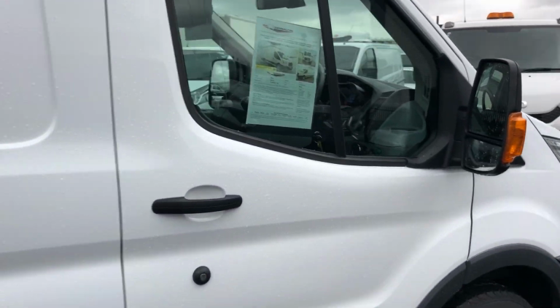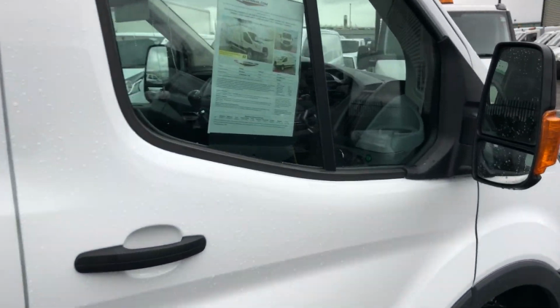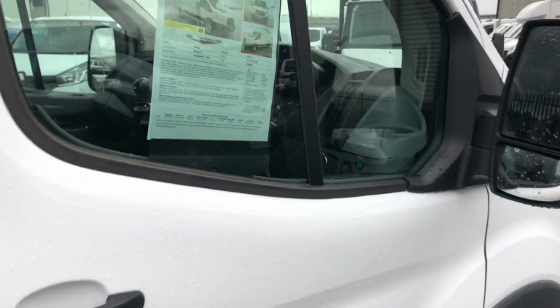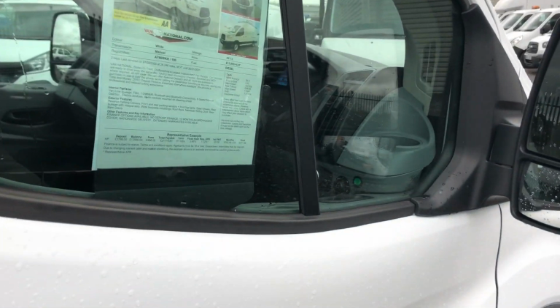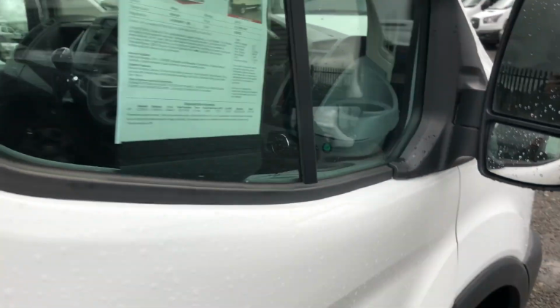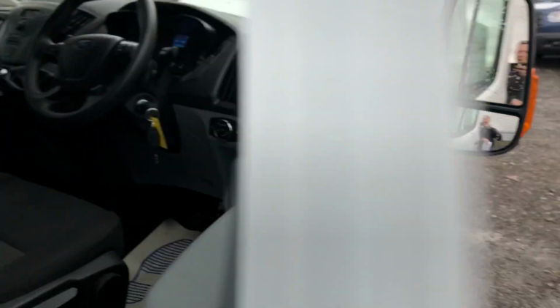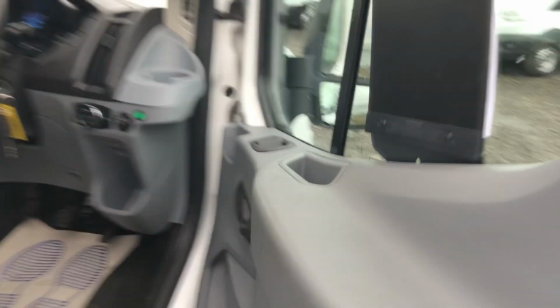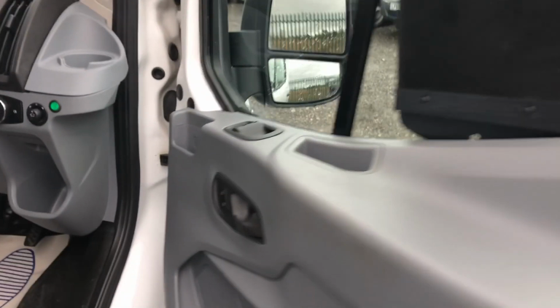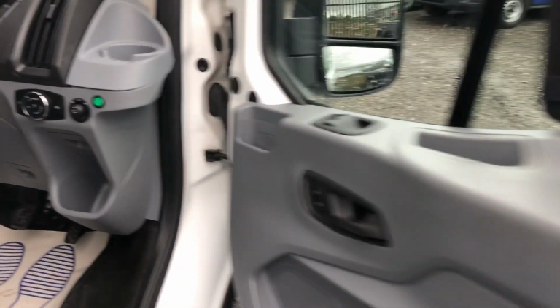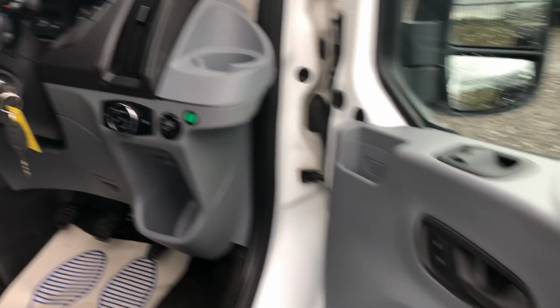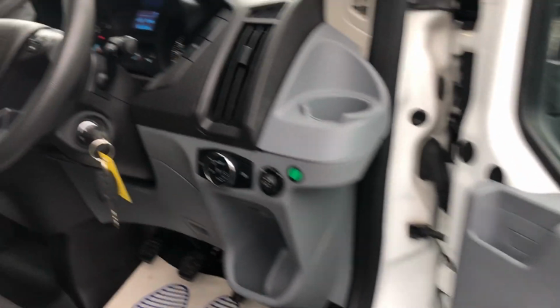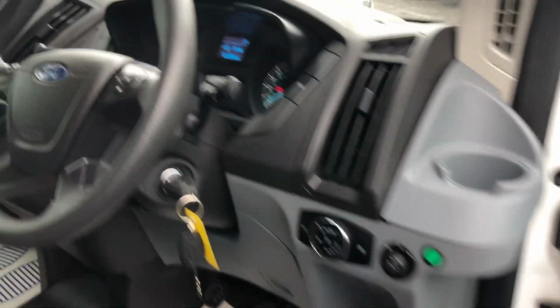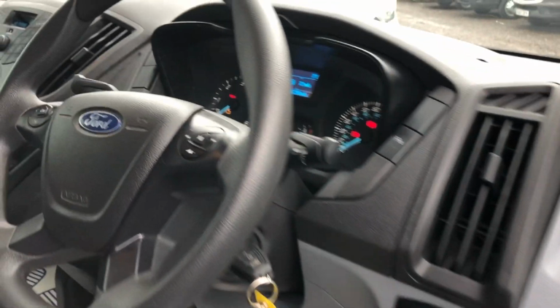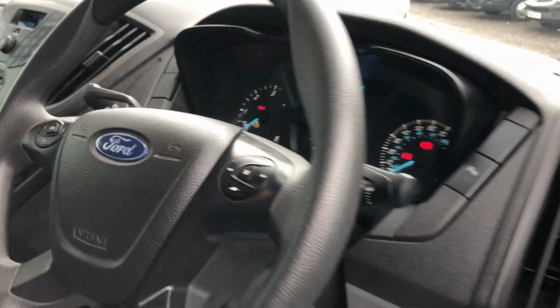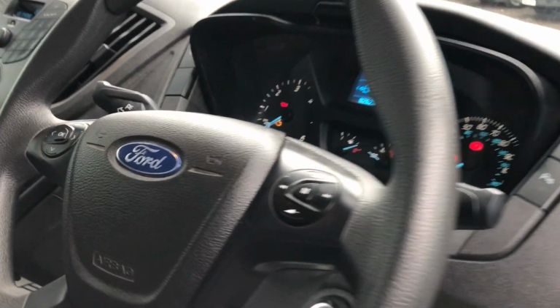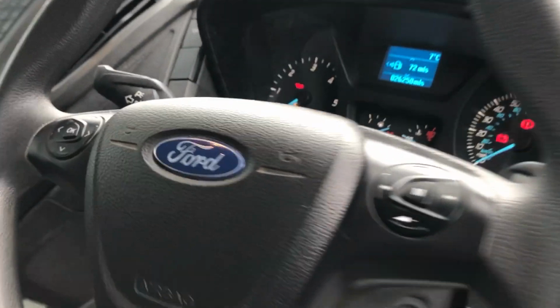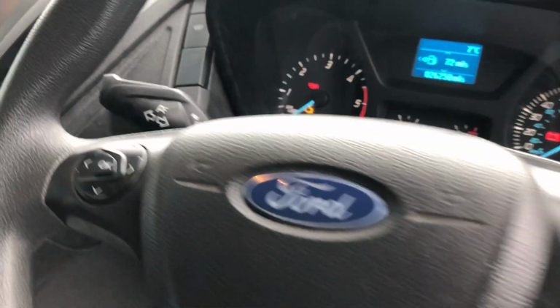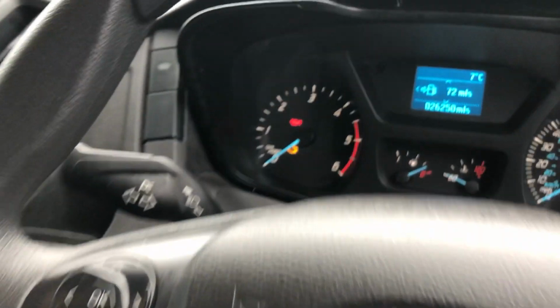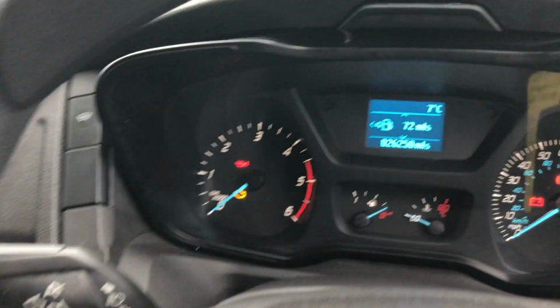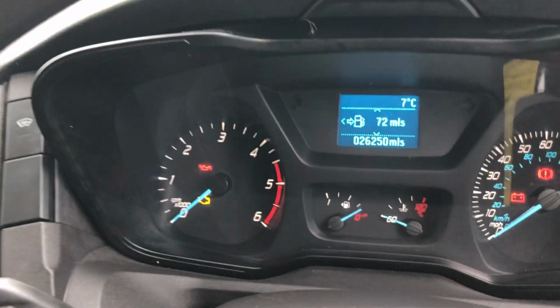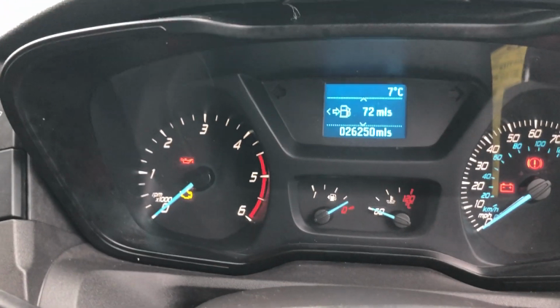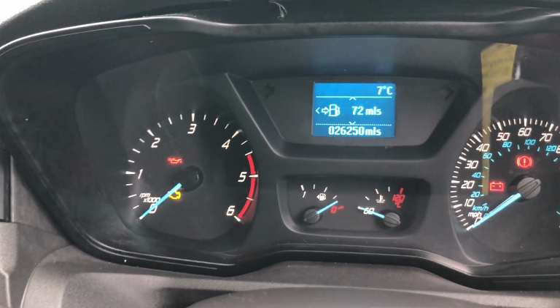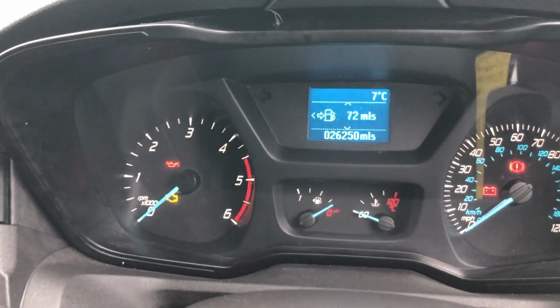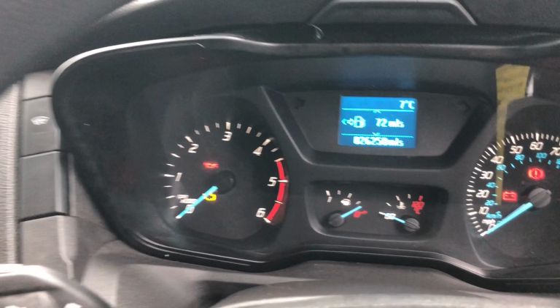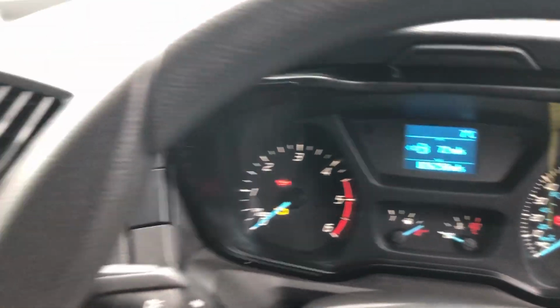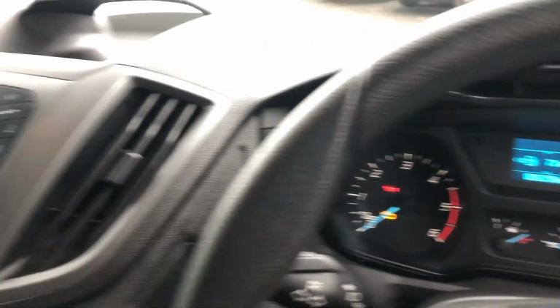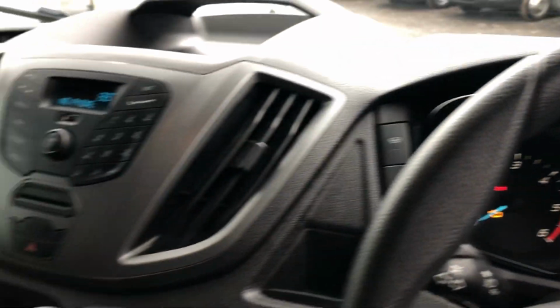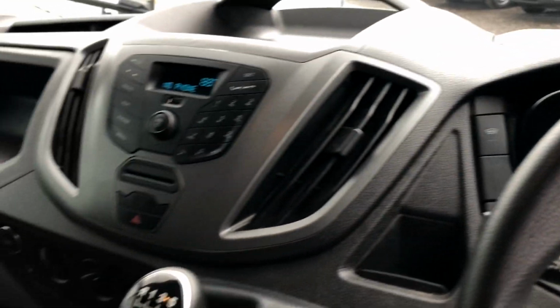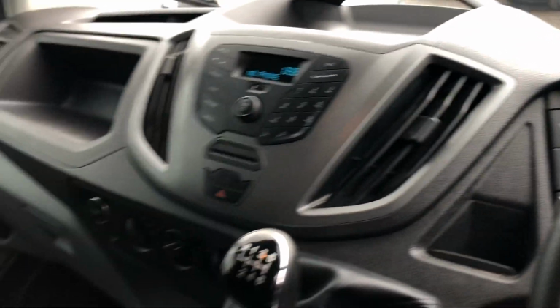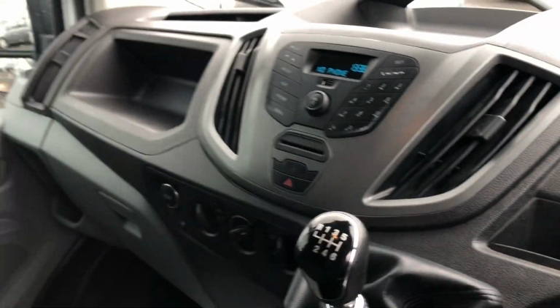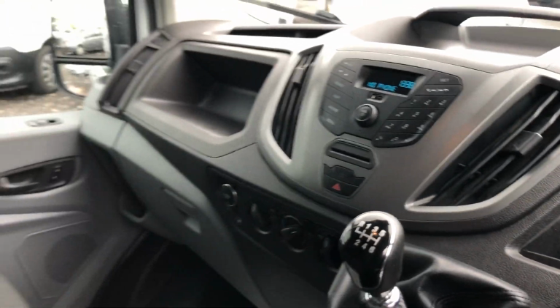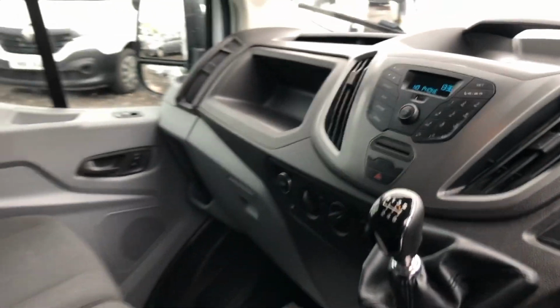If I show you inside: electric windows, multifunction steering wheel, doing 26,250 miles, and obviously a six-speed box.